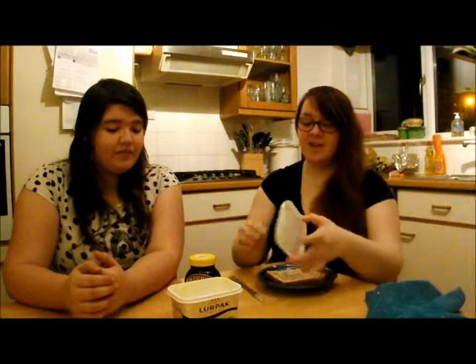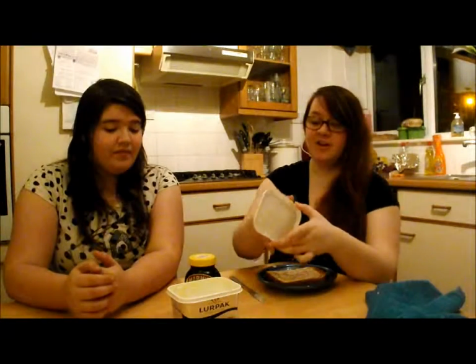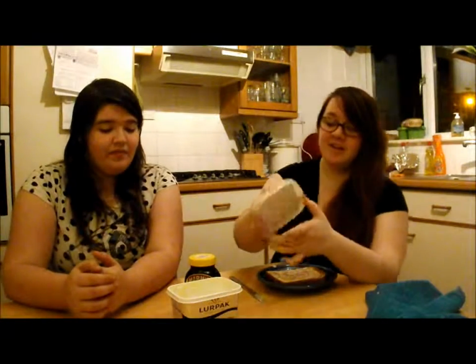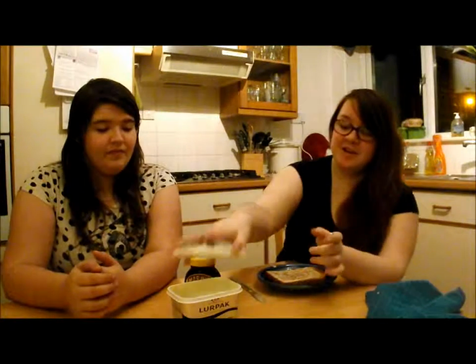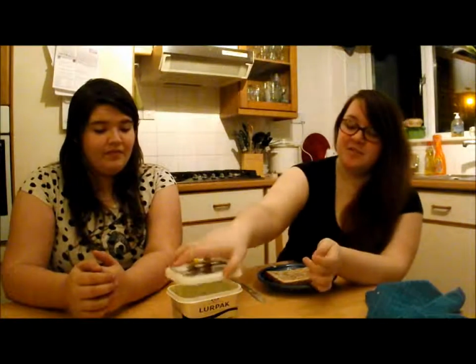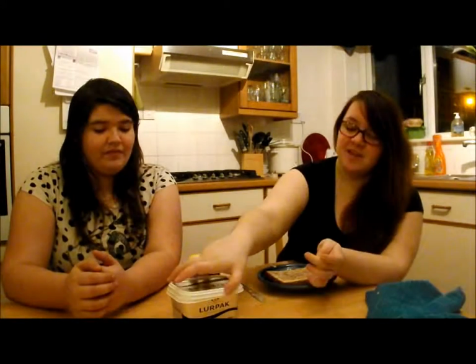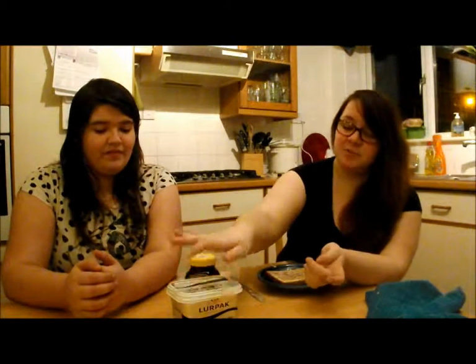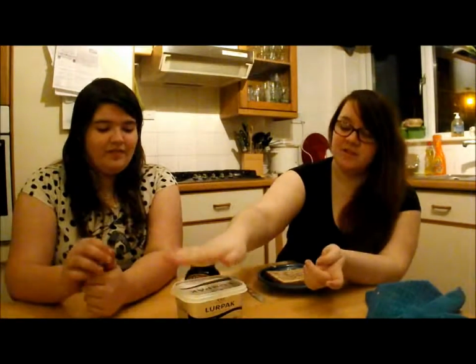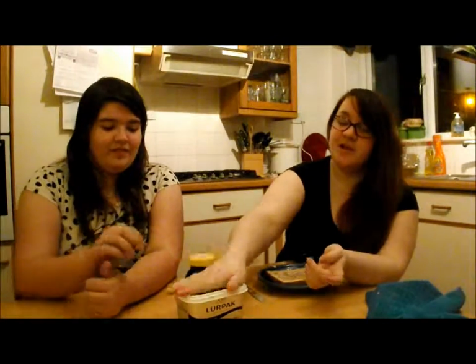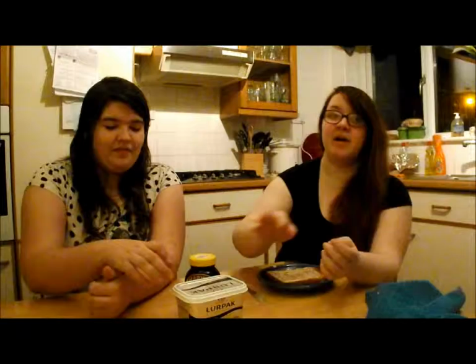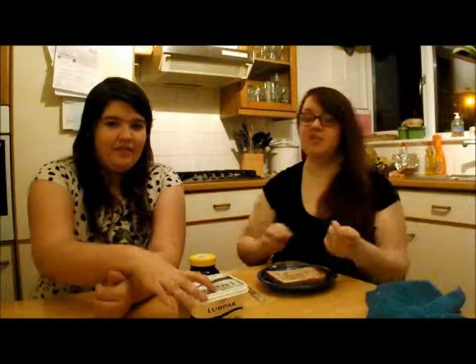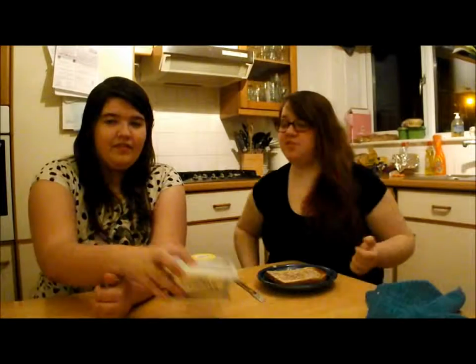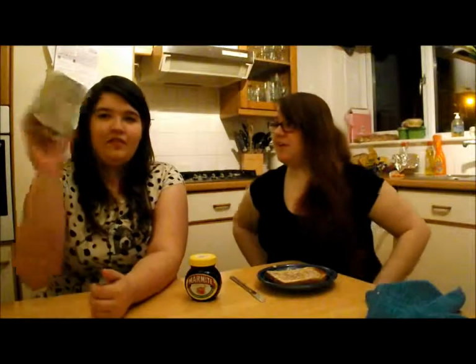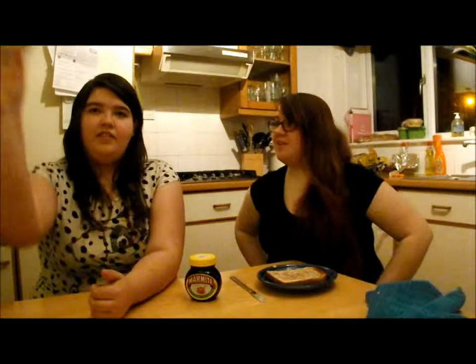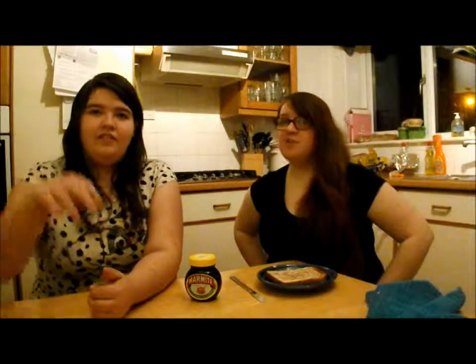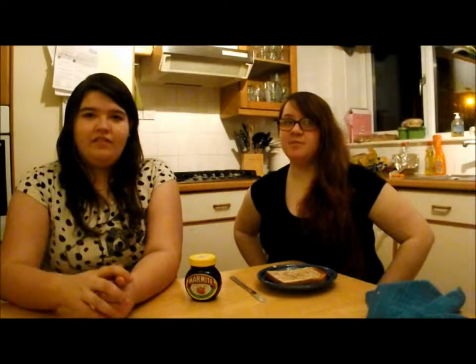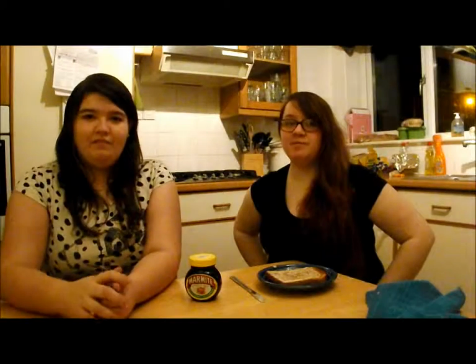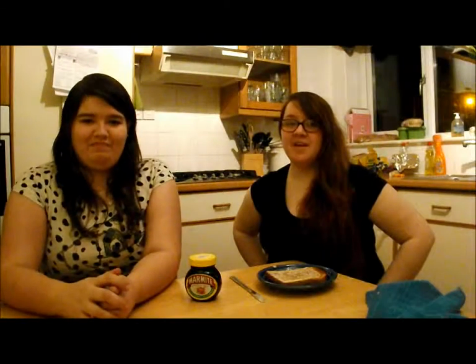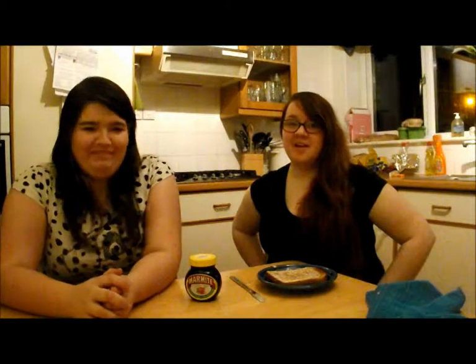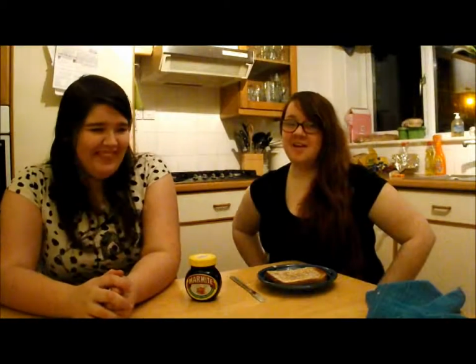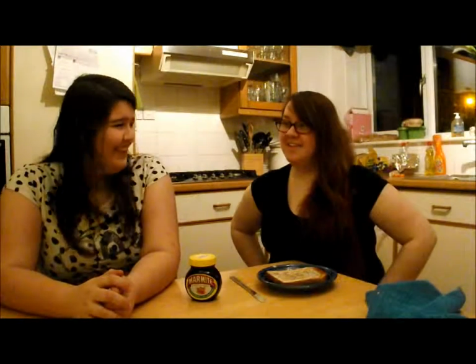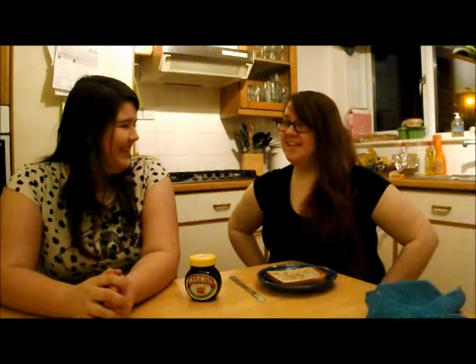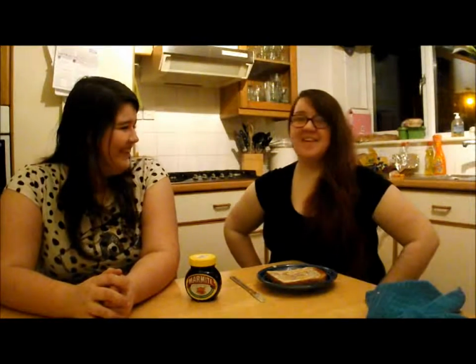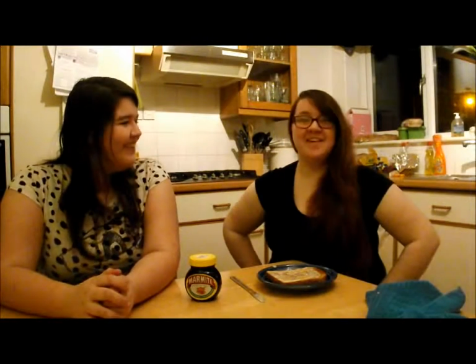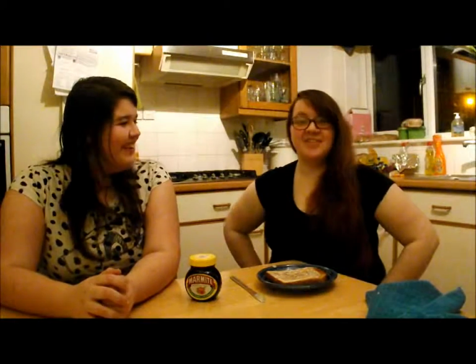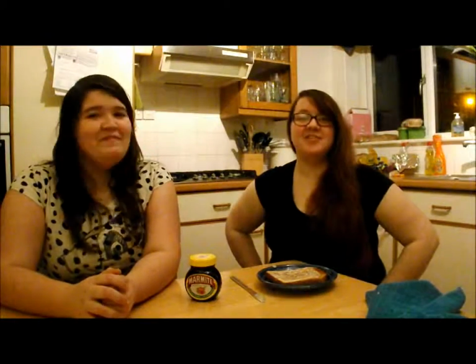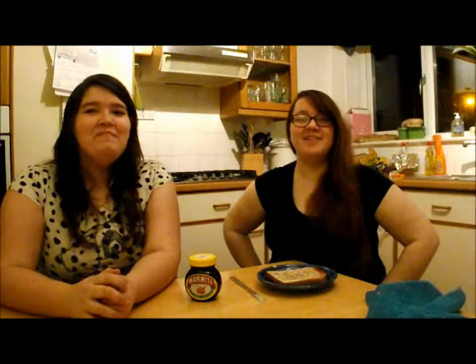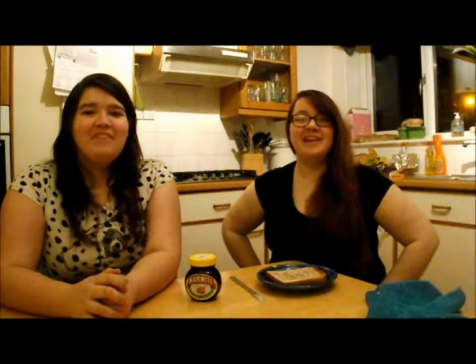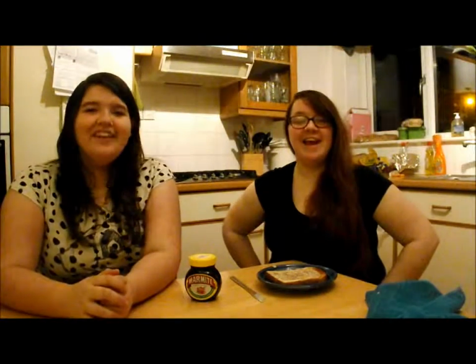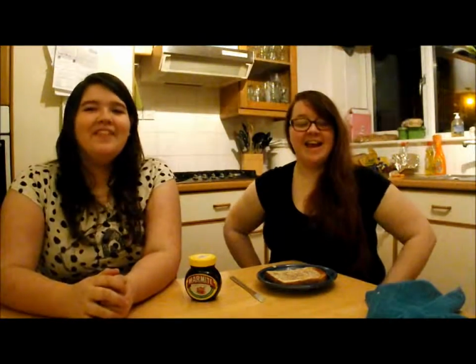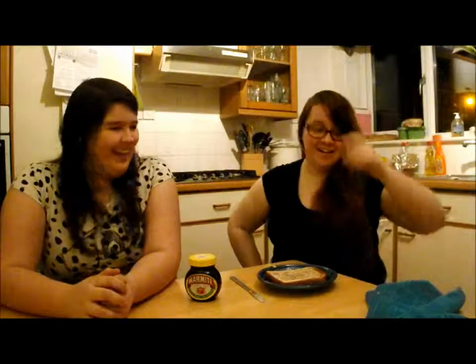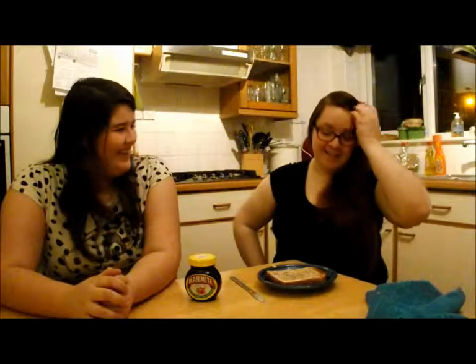Now then, put the butter back in the fridge — if you would care to demonstrate. Successfully. Yes, like this.